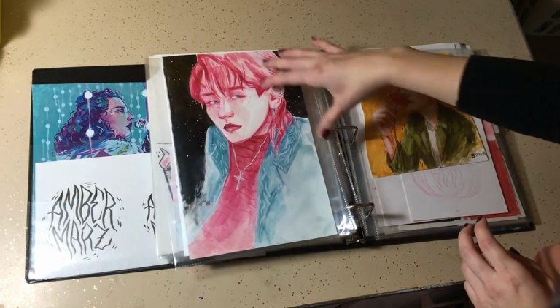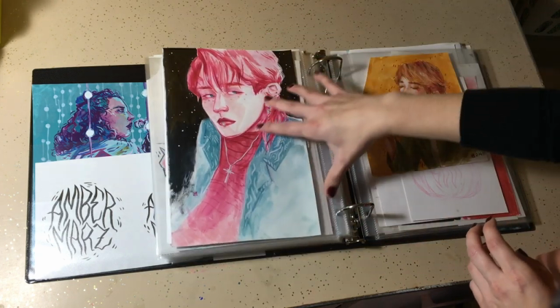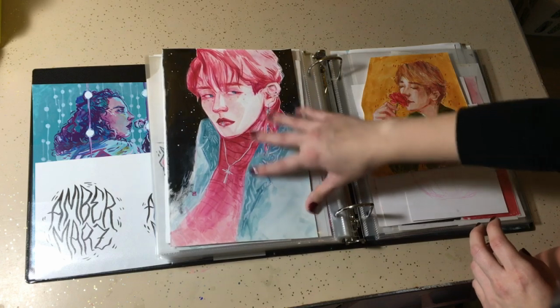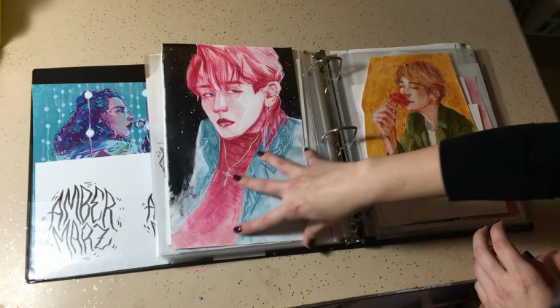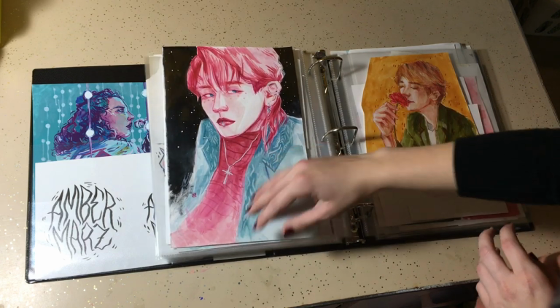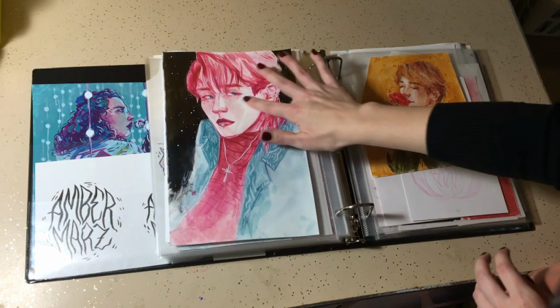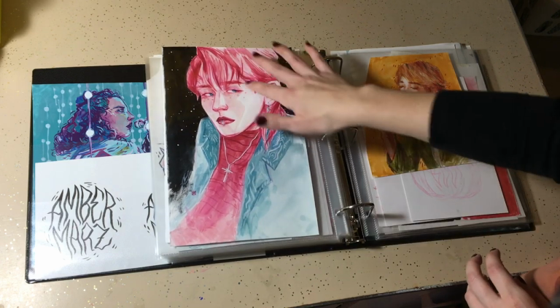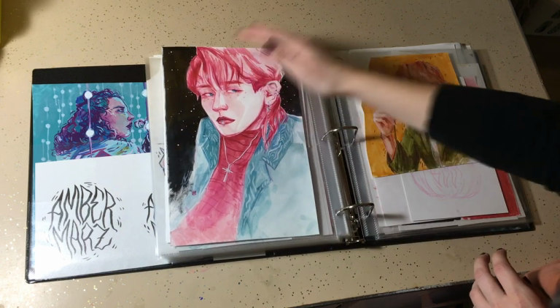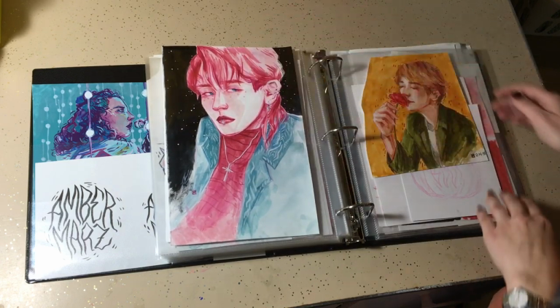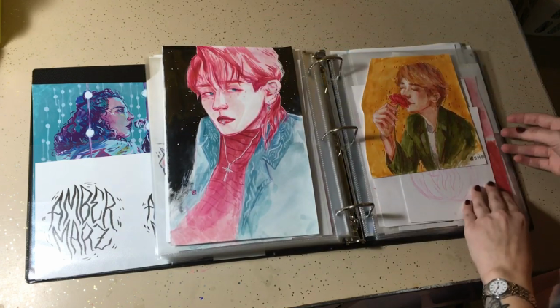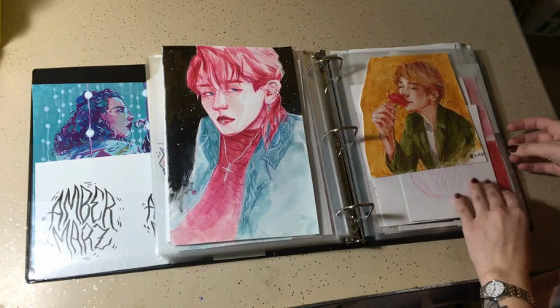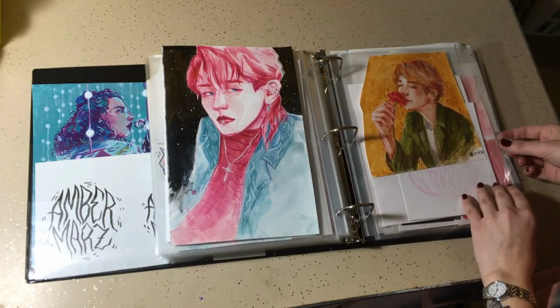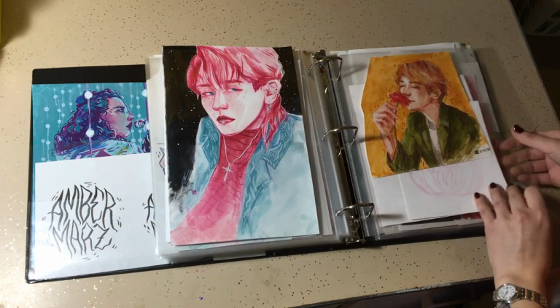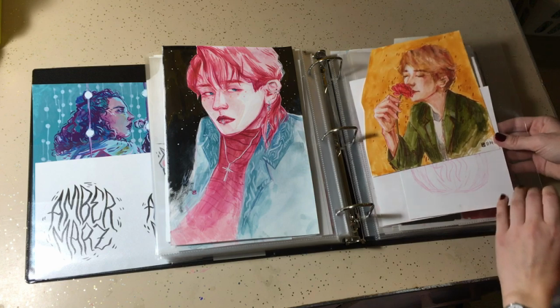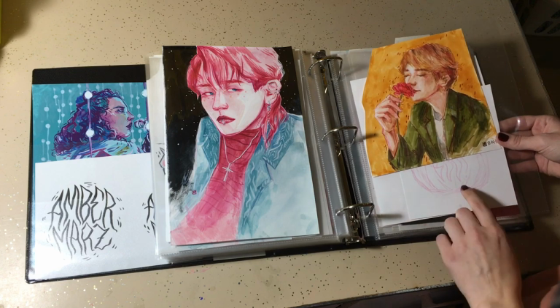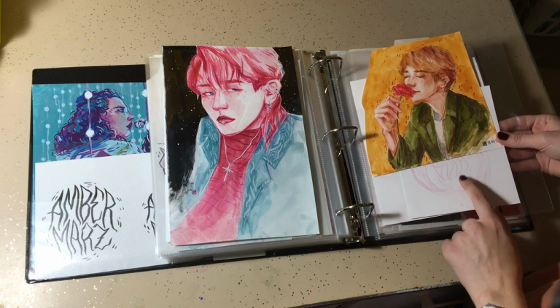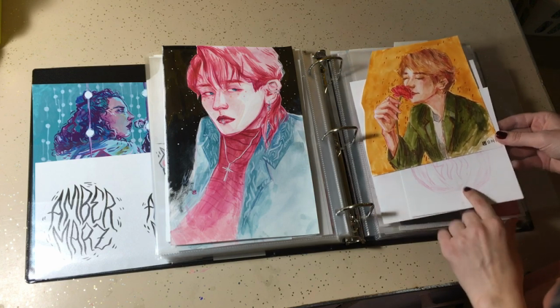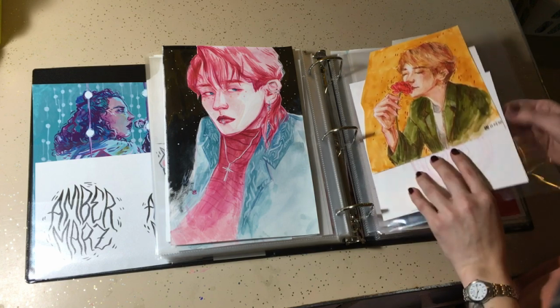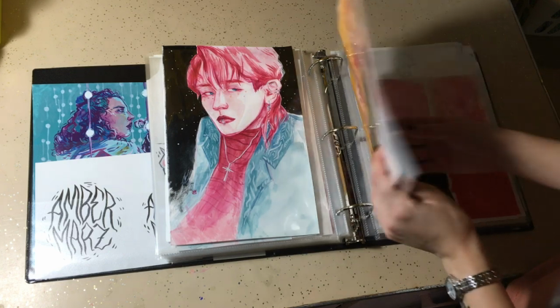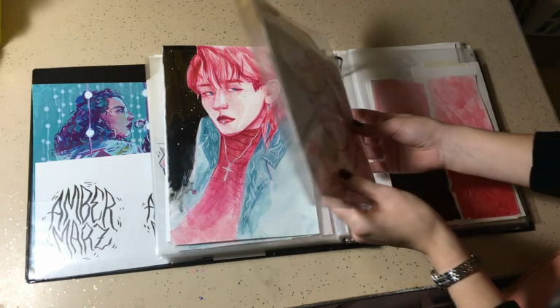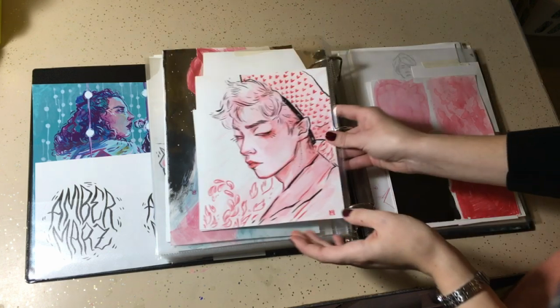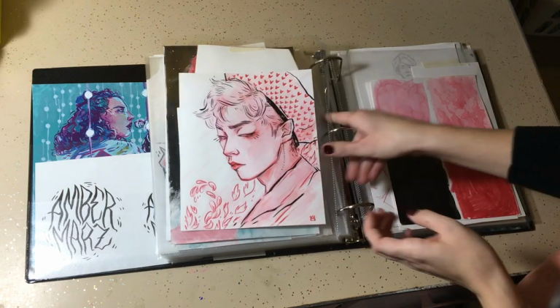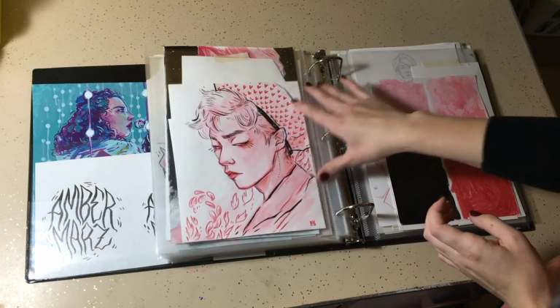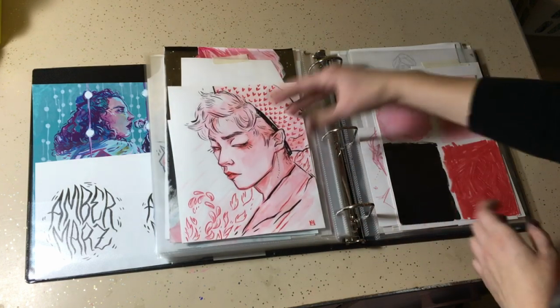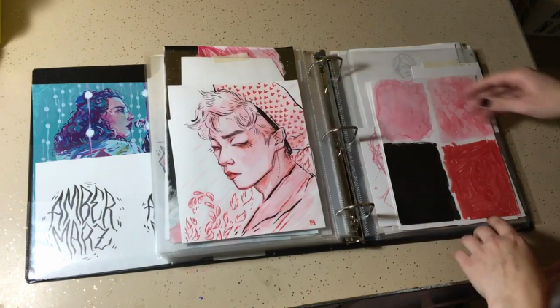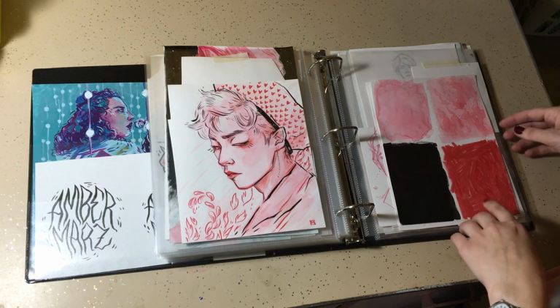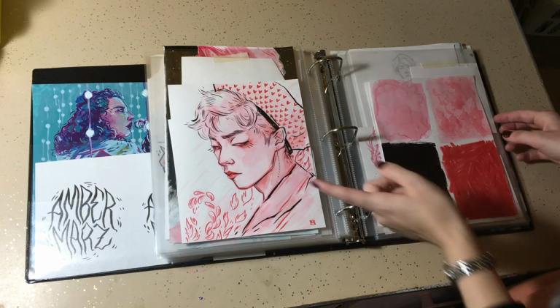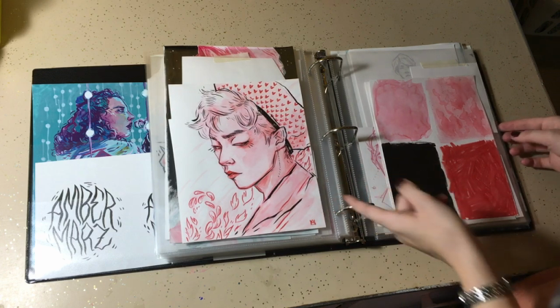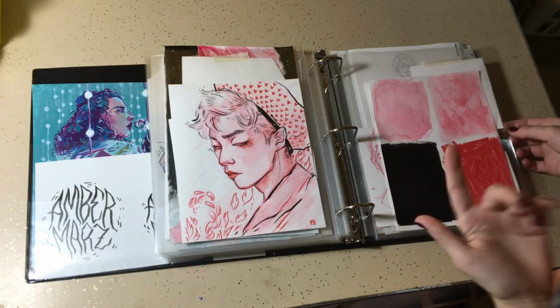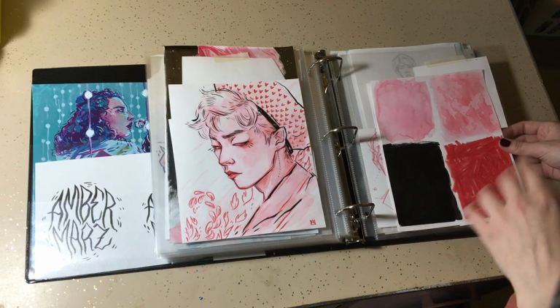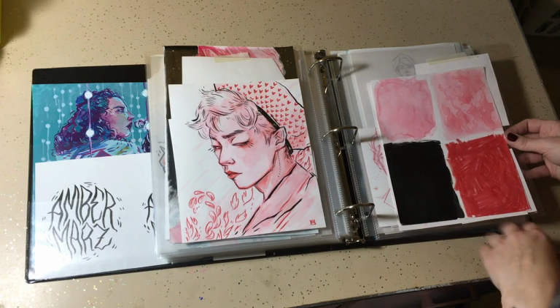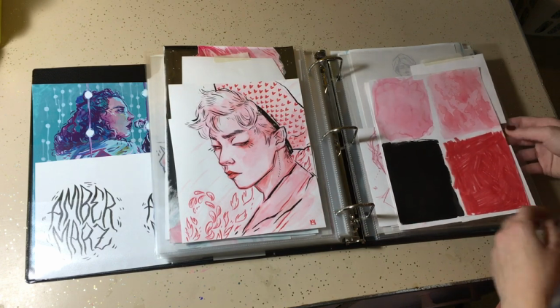Our kpop boys — I have glitter on this one, I really love it. And probably some Halloween sketches behind there. That was another one that I redid; I don't remember why.